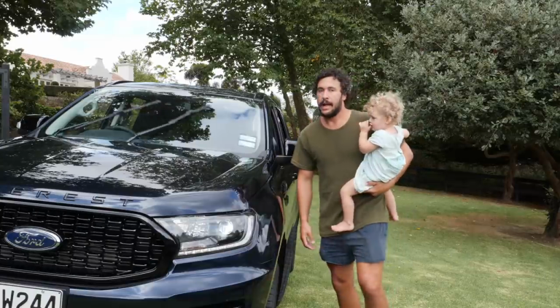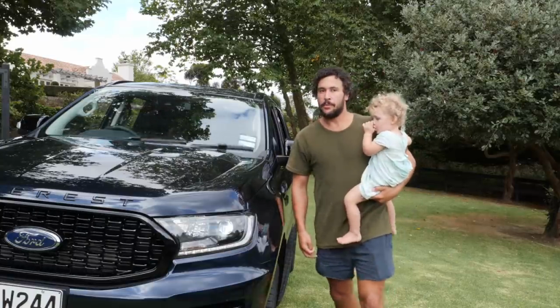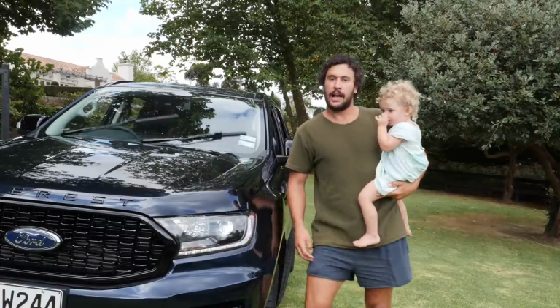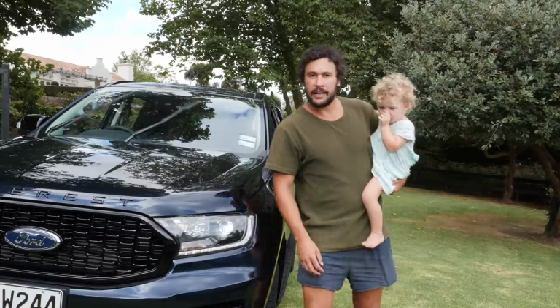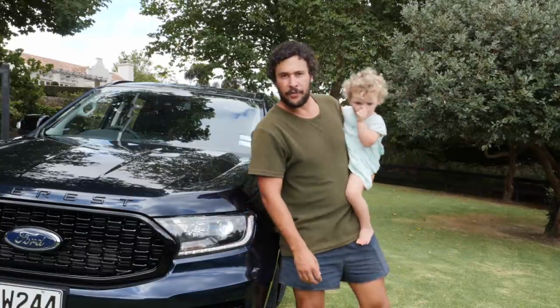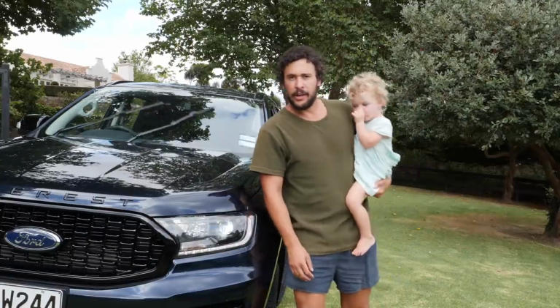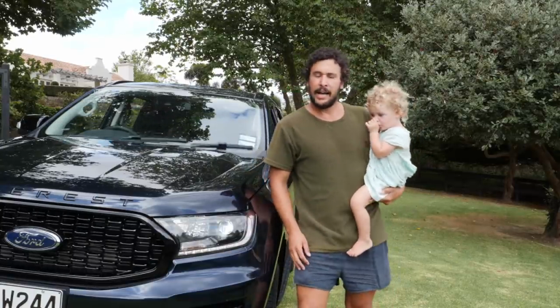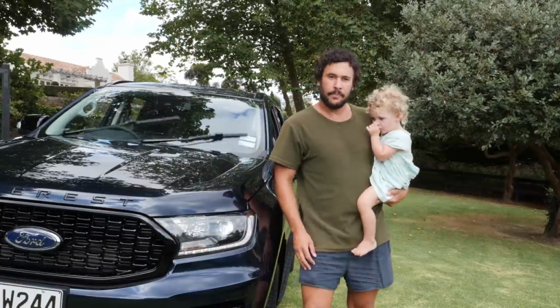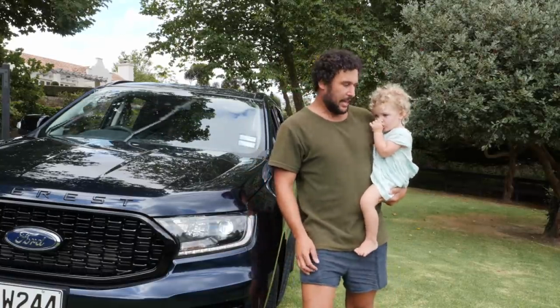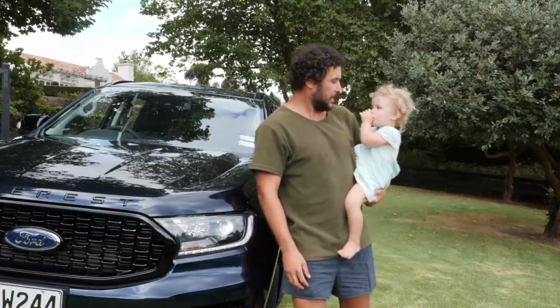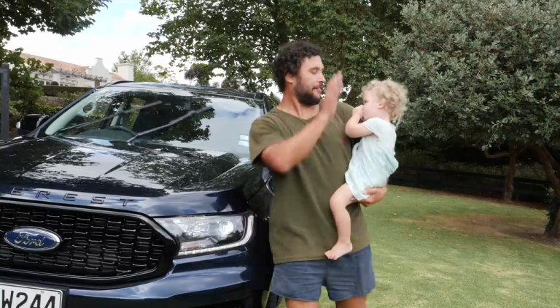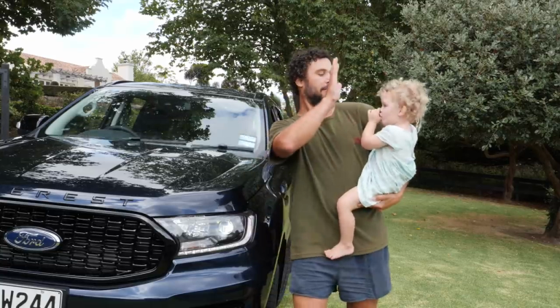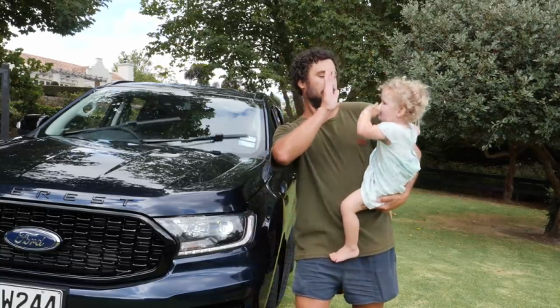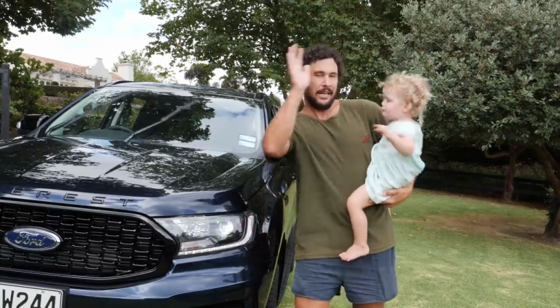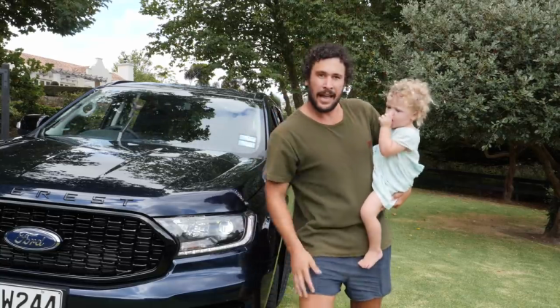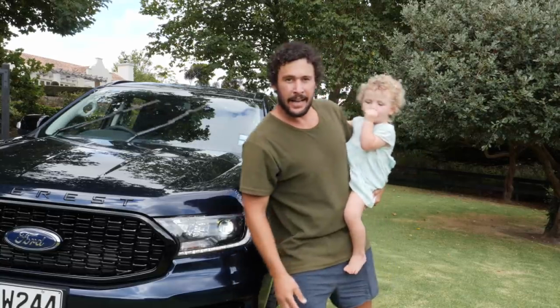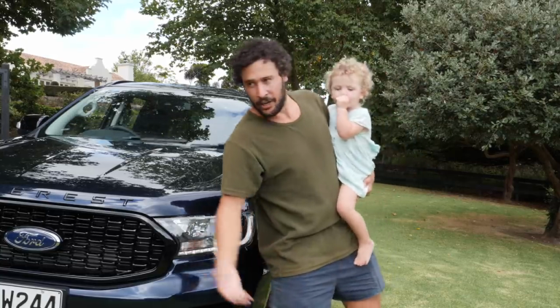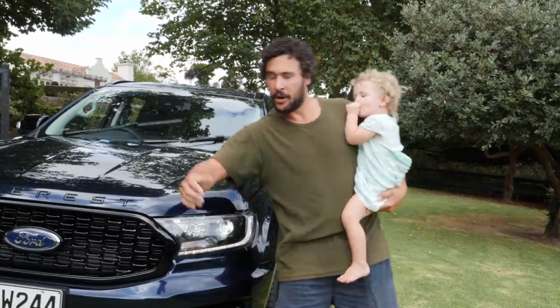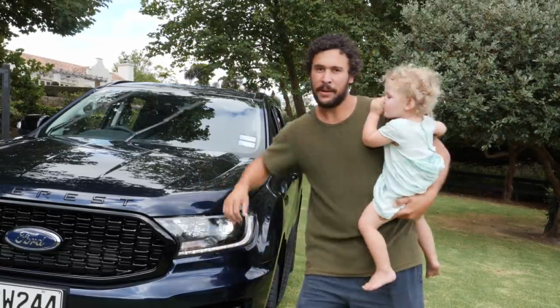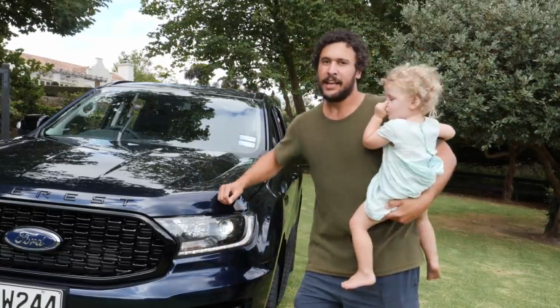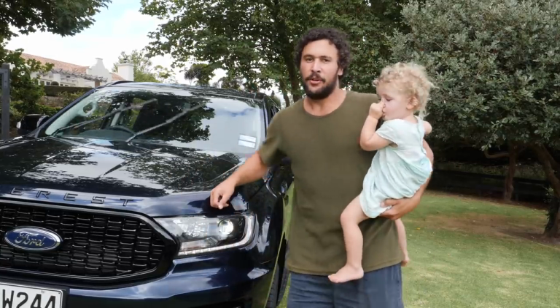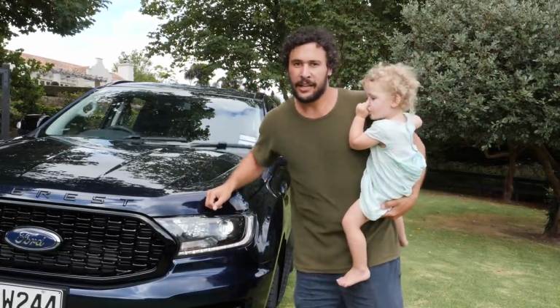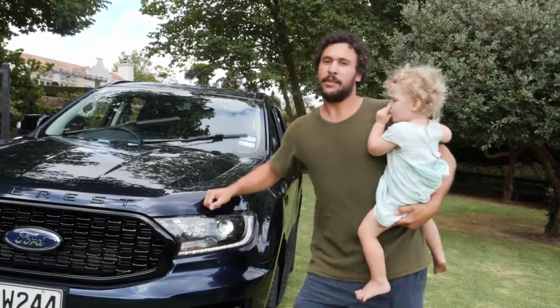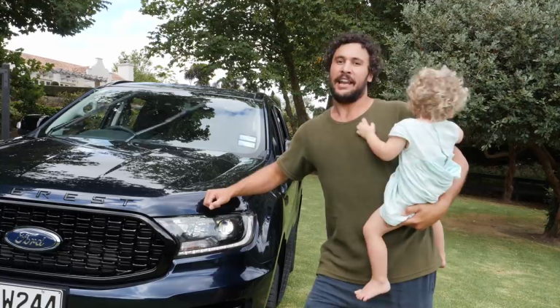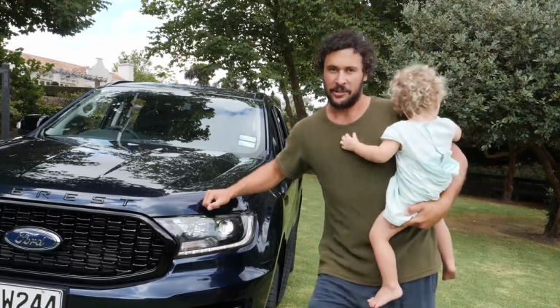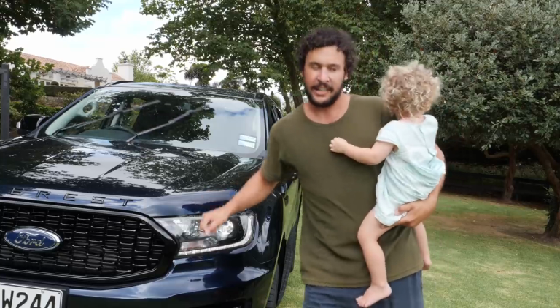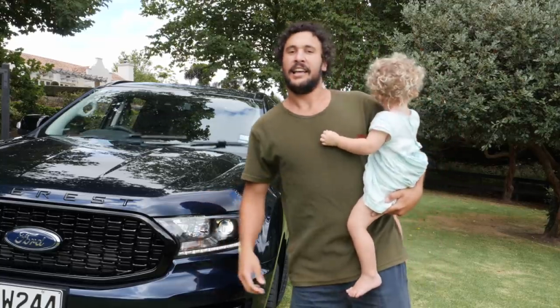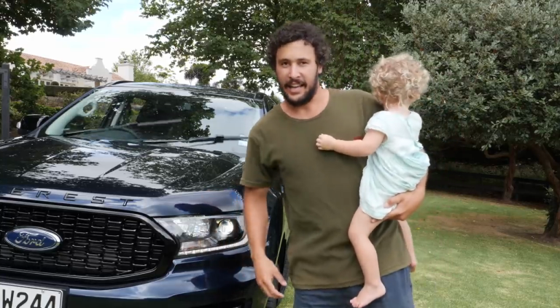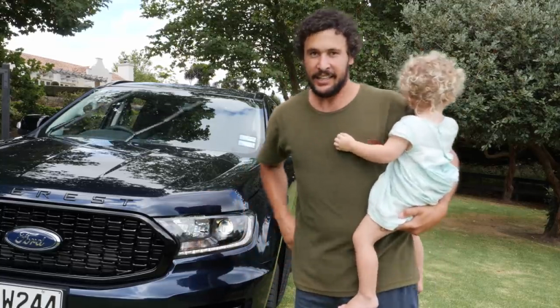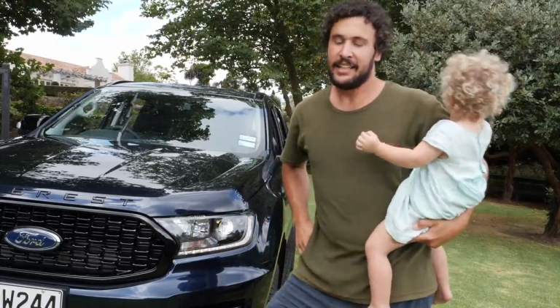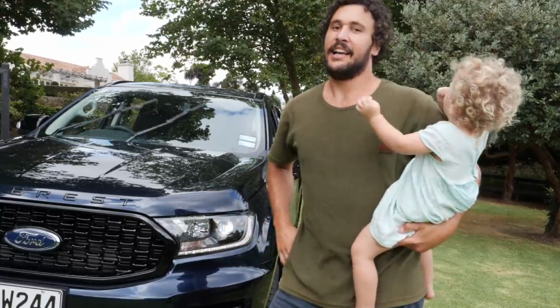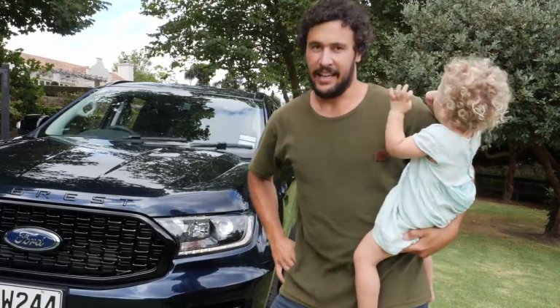And that was how to car review. I think it had good energy. High five. And, you know, who knows — maybe they'll let us keep the car now. Eh?